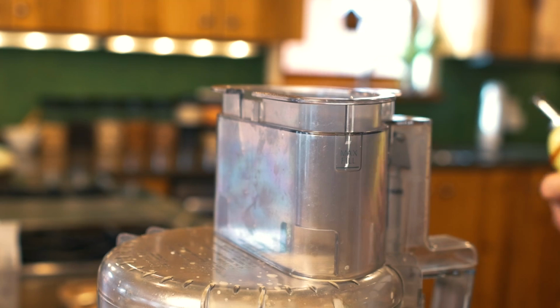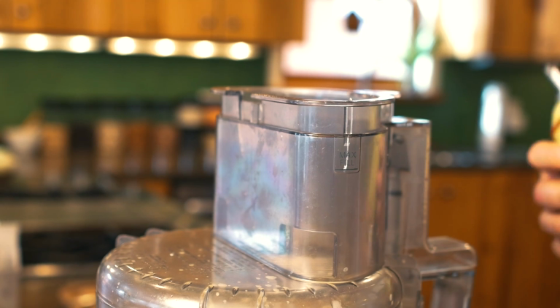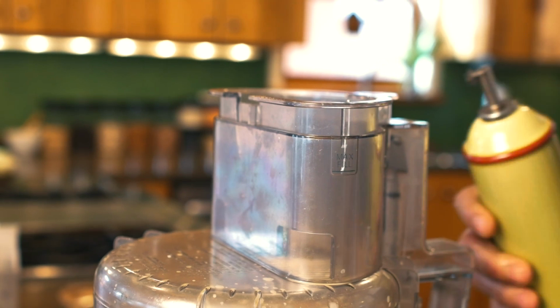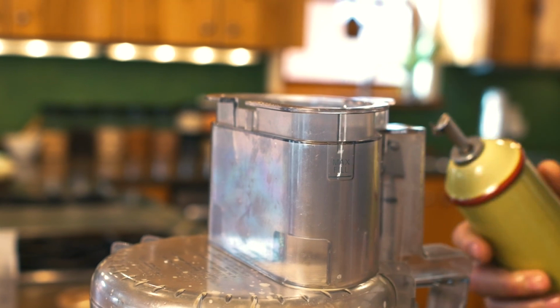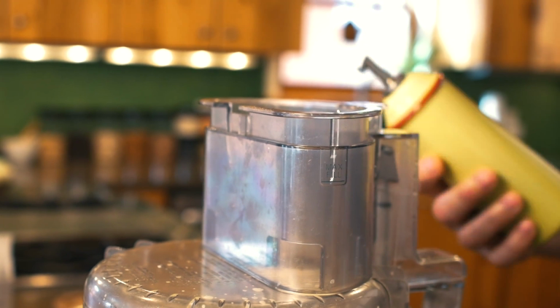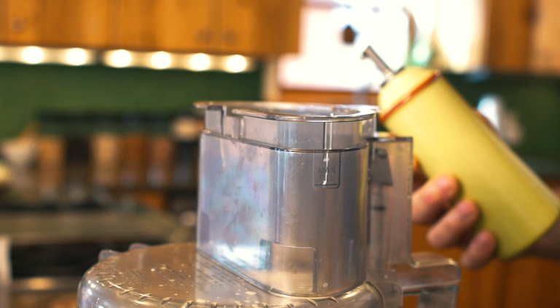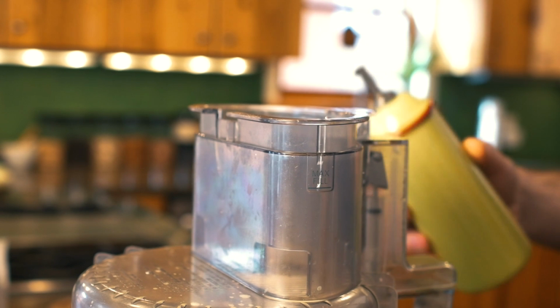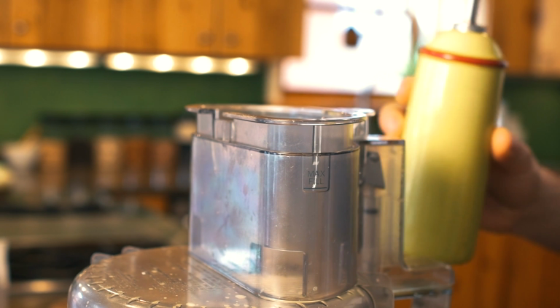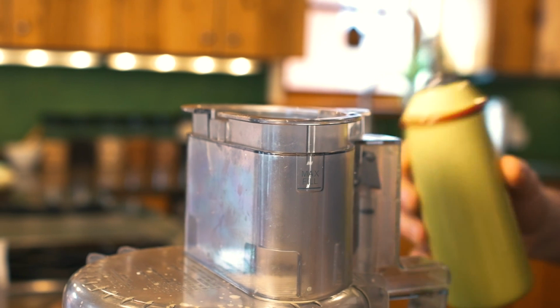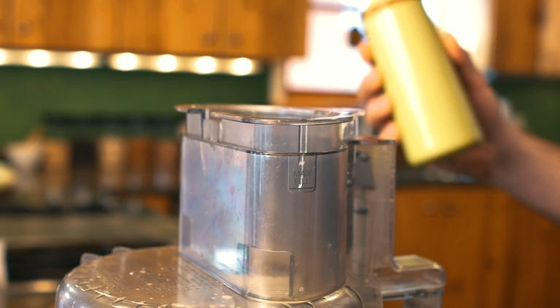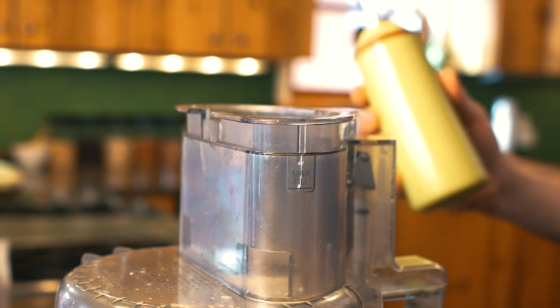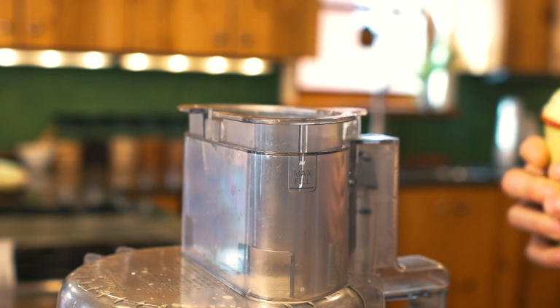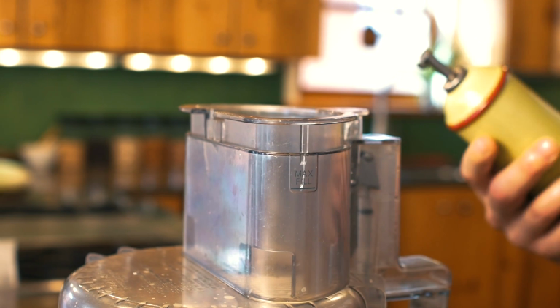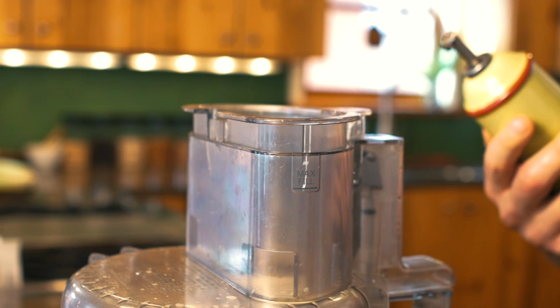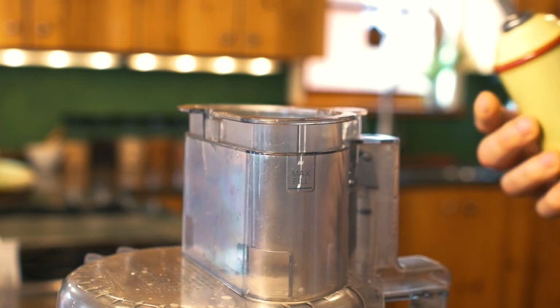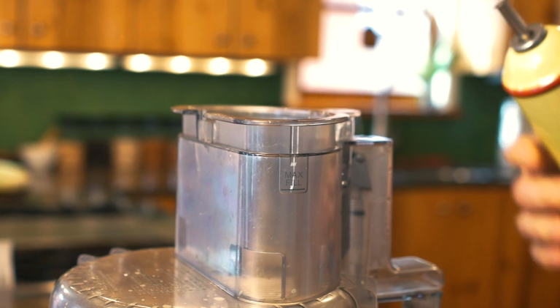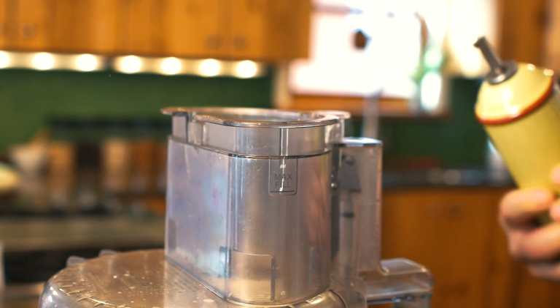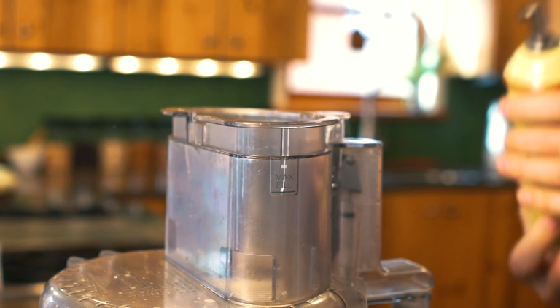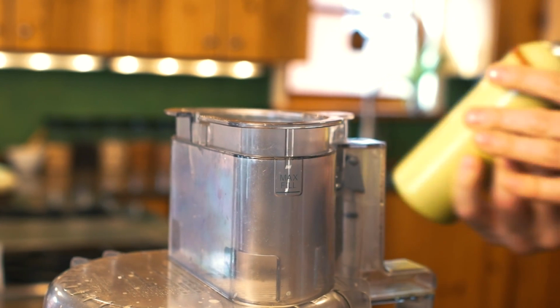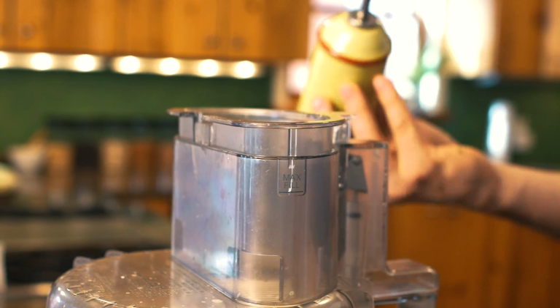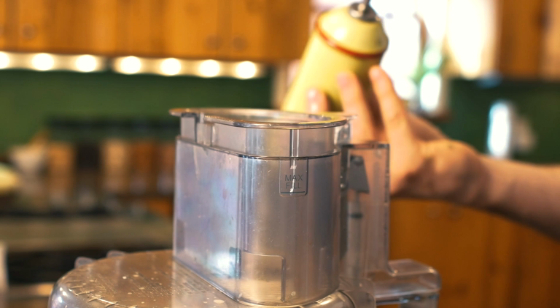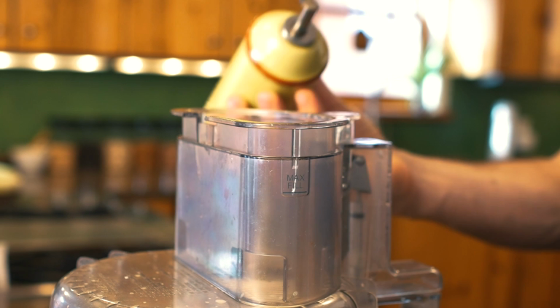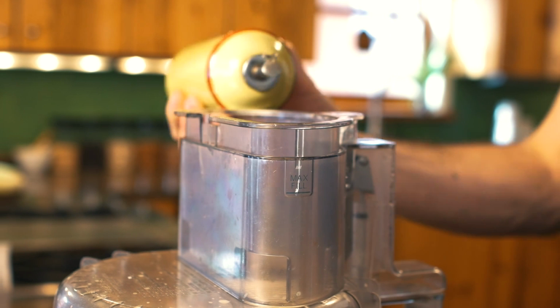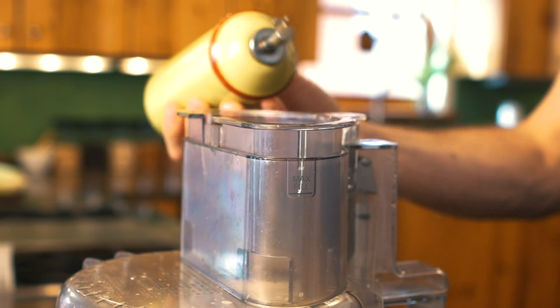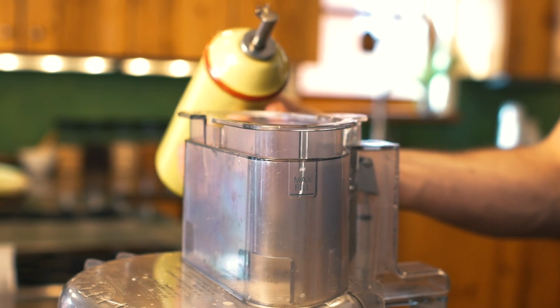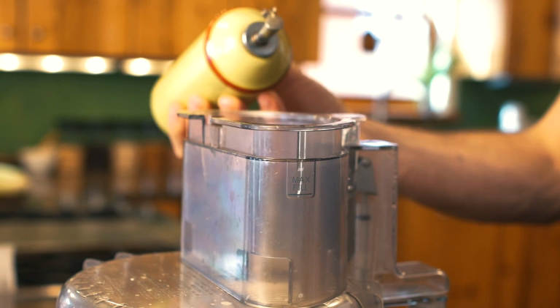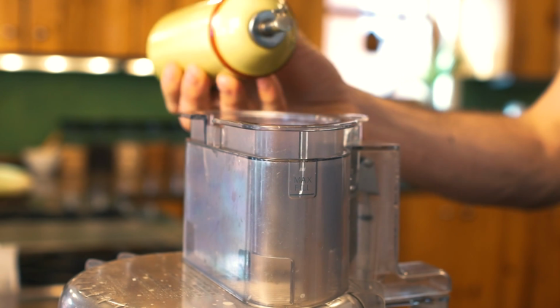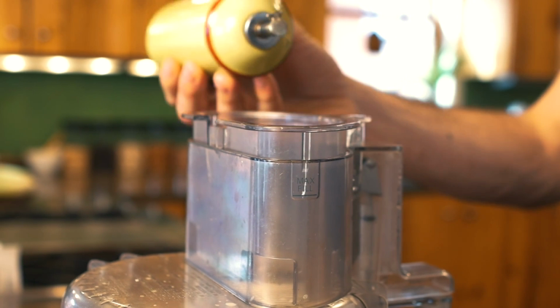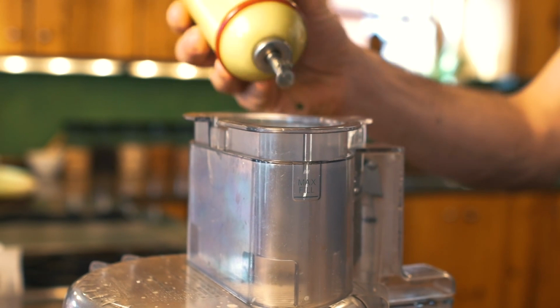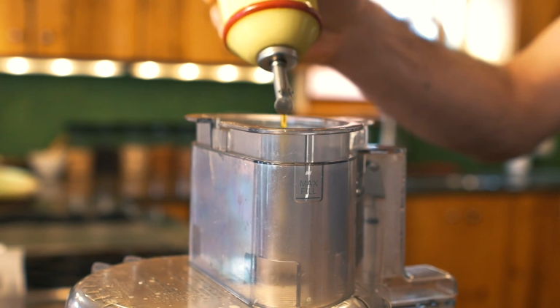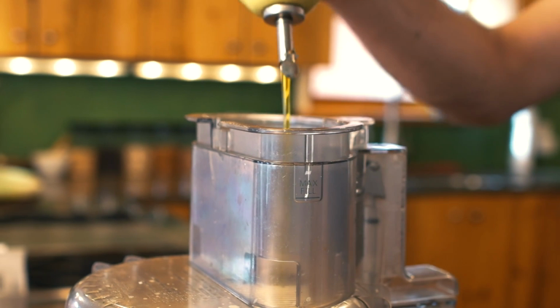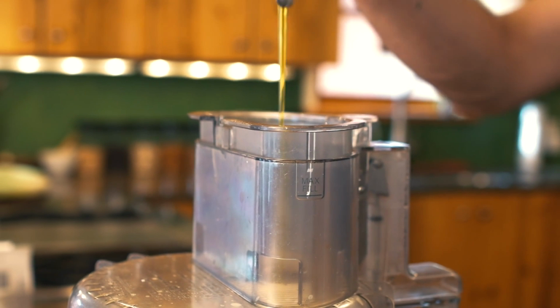We're putting olive oil in last — it wouldn't be Caesar without olive oil. The reason being, if you overblend olive oil, you're going to pull some bitters out of it. So we're just going to briefly blend this to thicken it up.